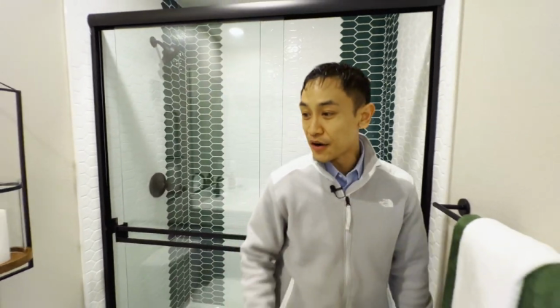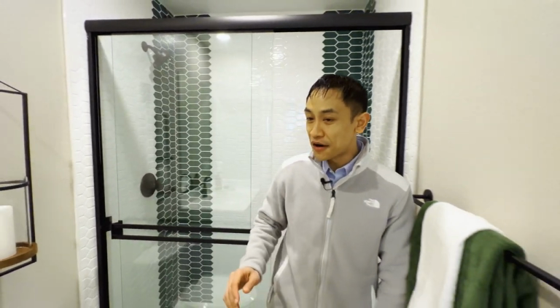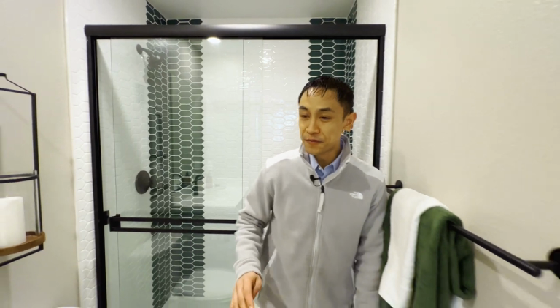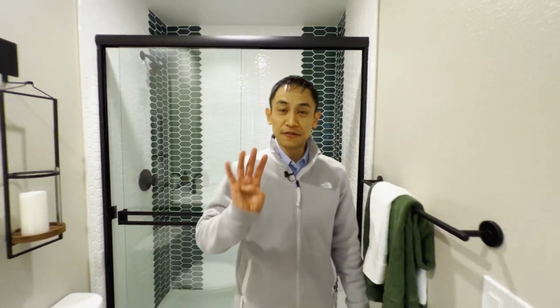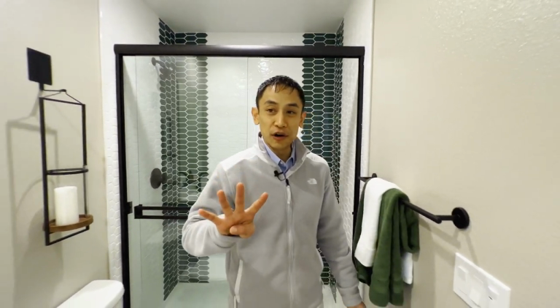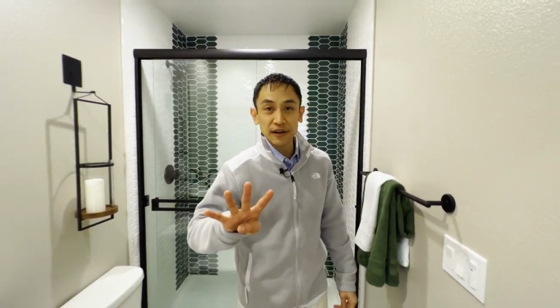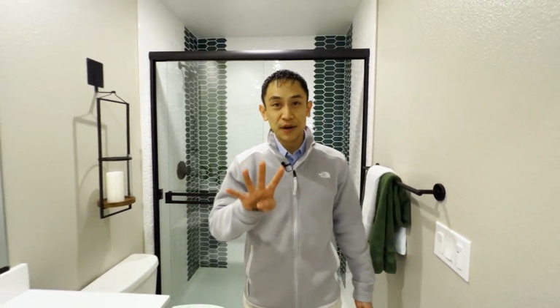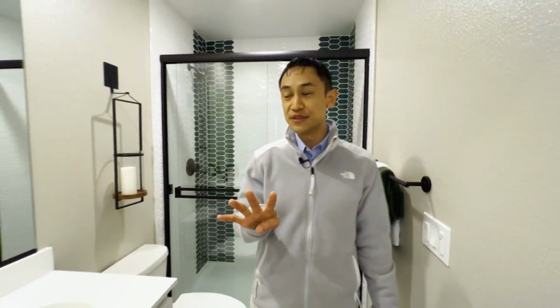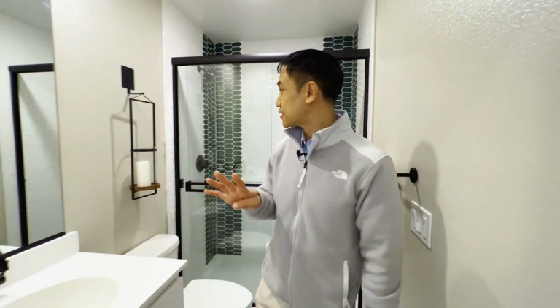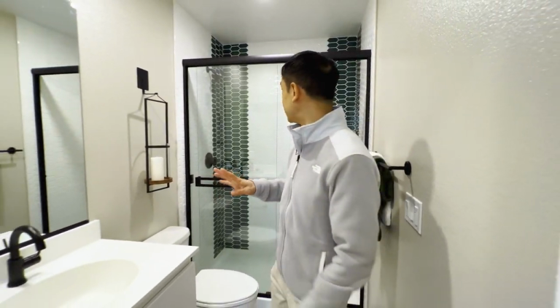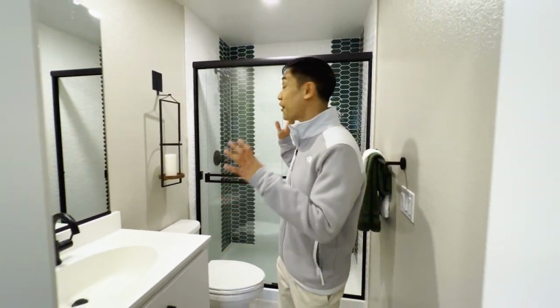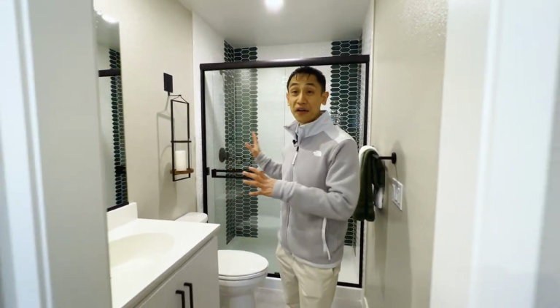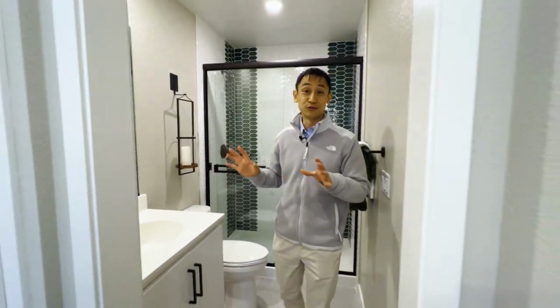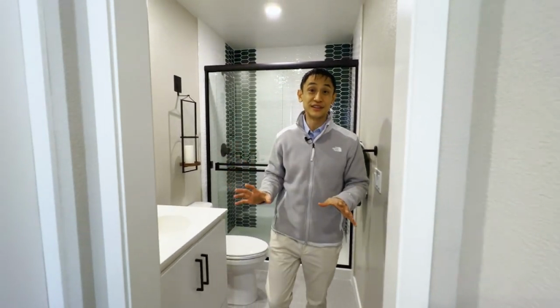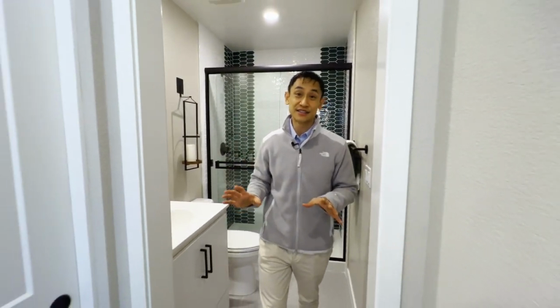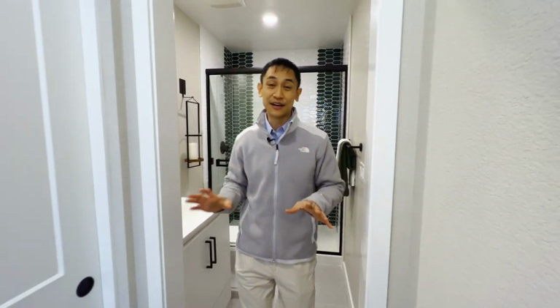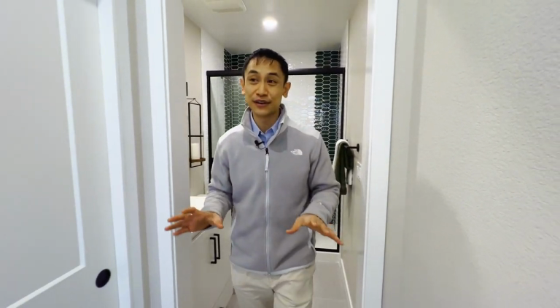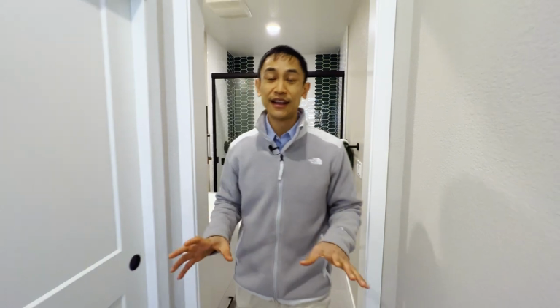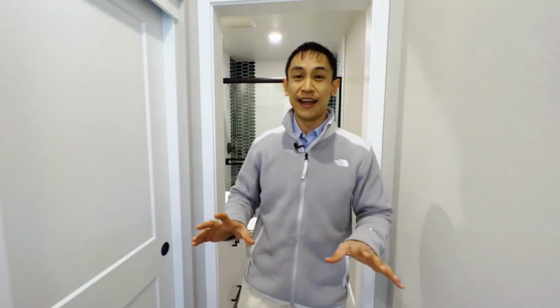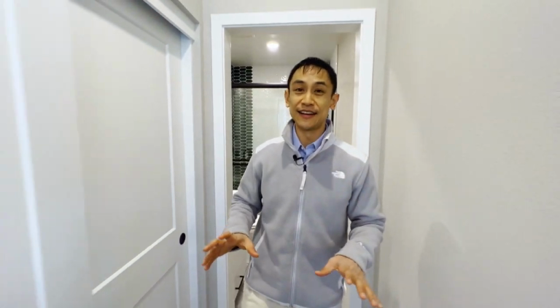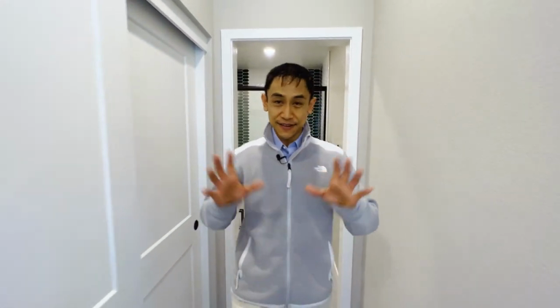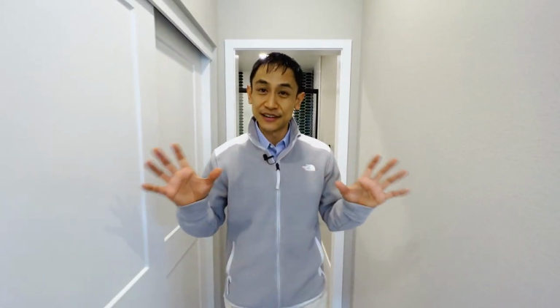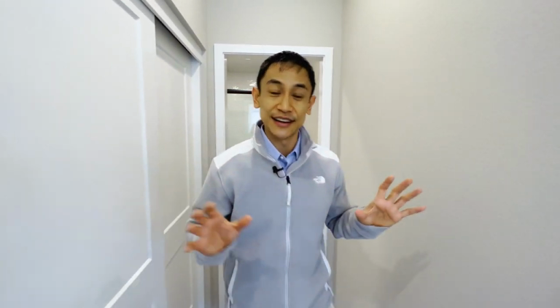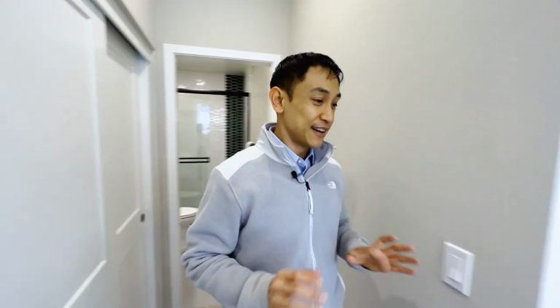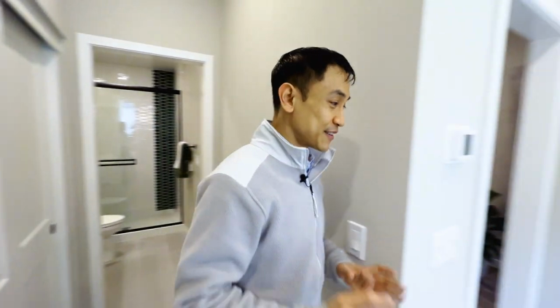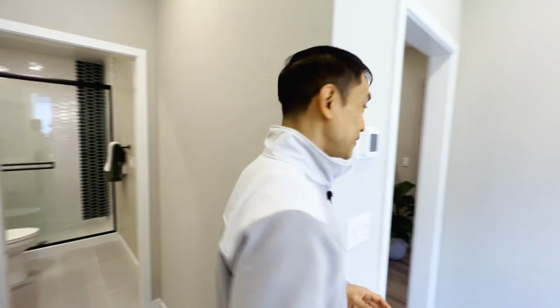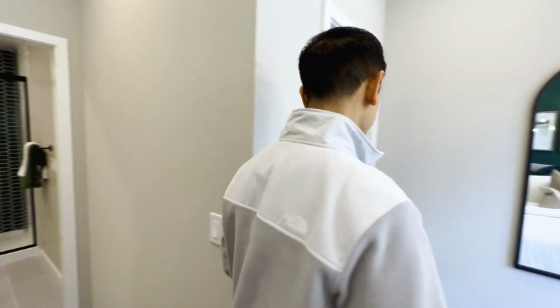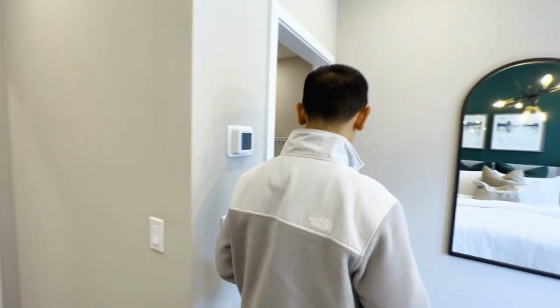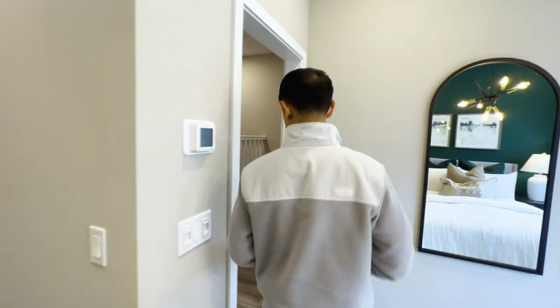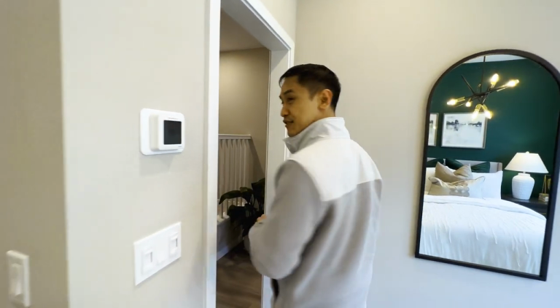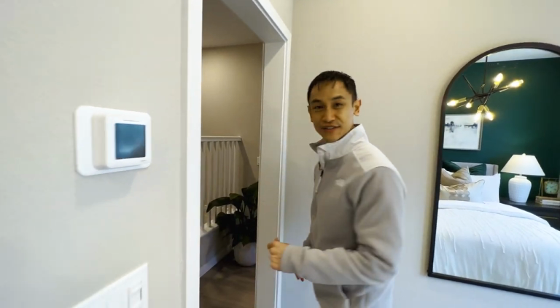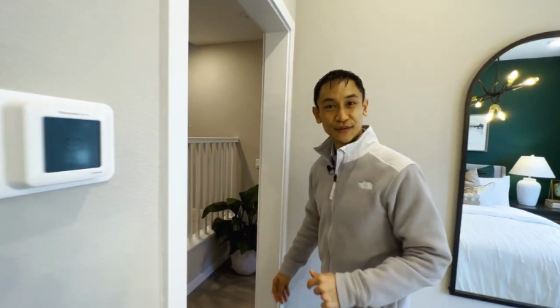There are four model homes in this community, and they all have really nice tile work — definitely on the top tier in terms of new construction homes.